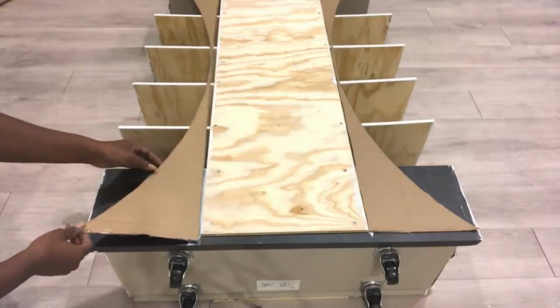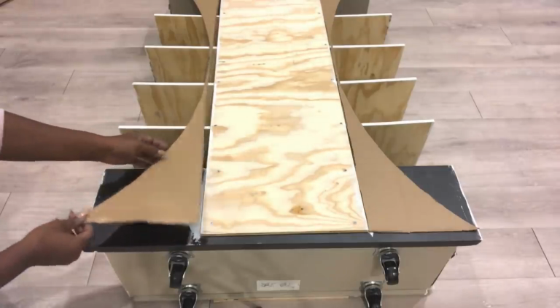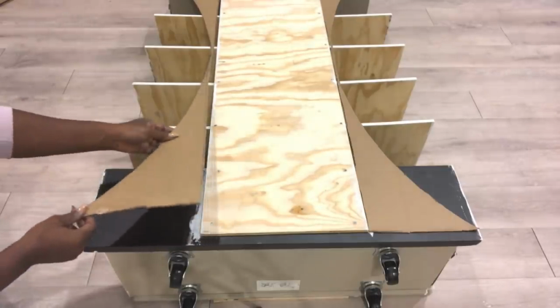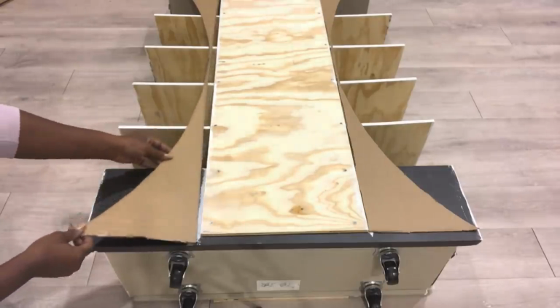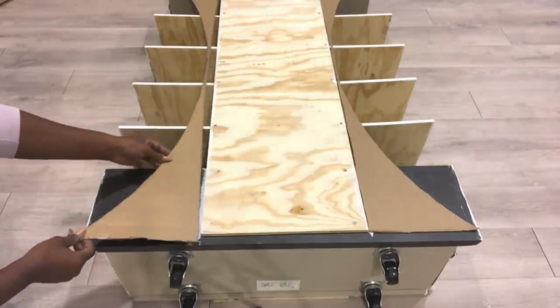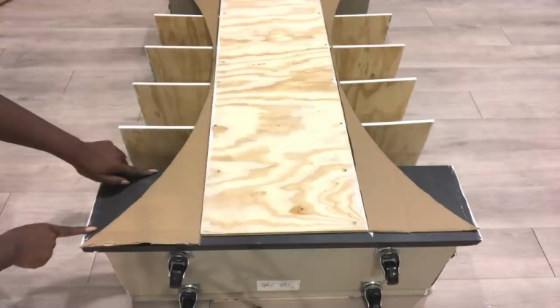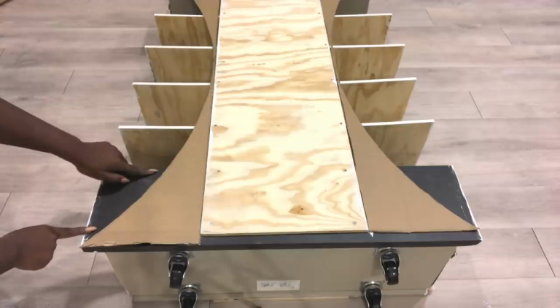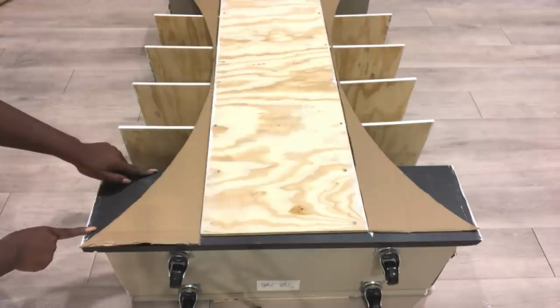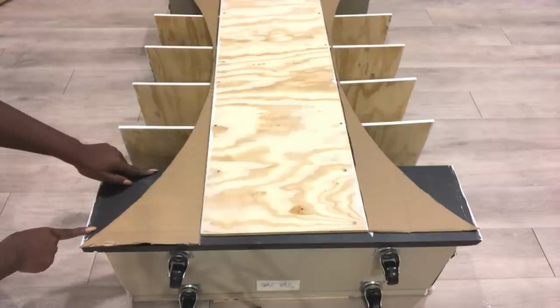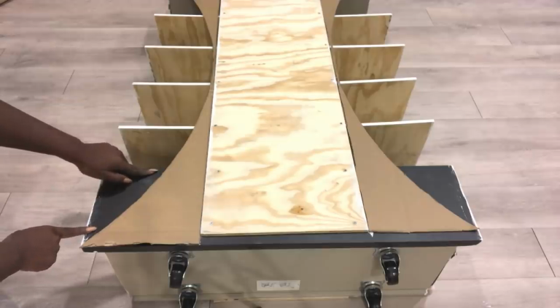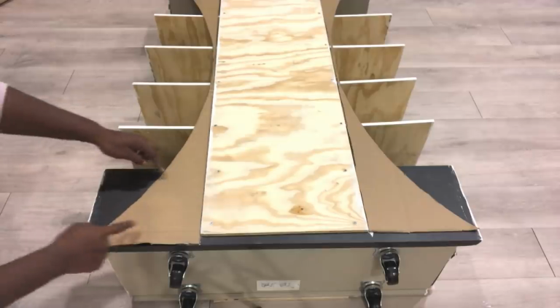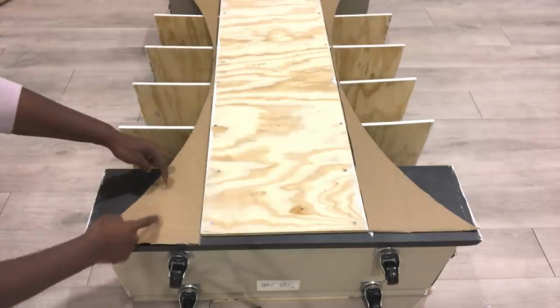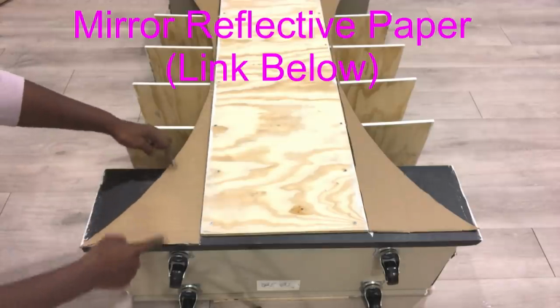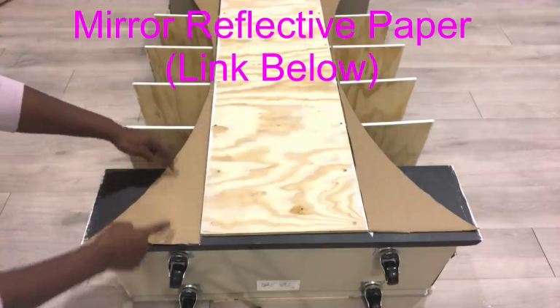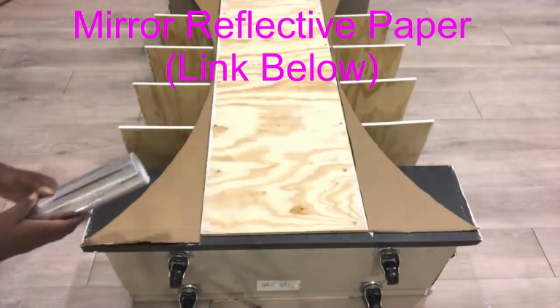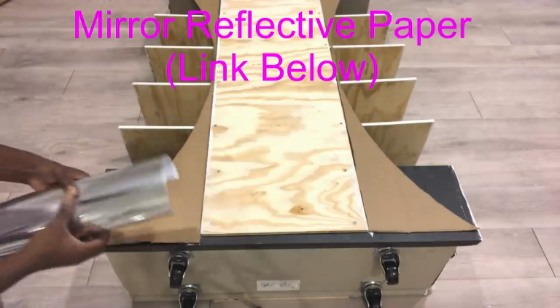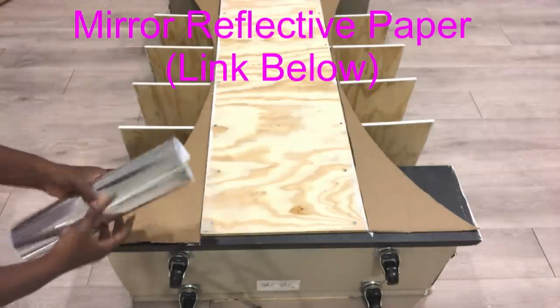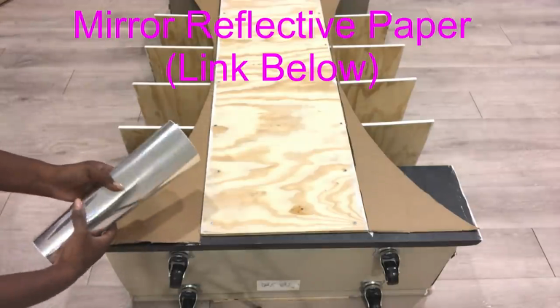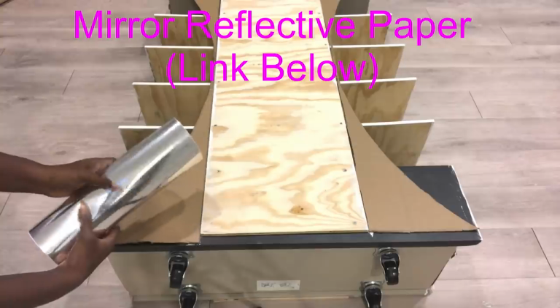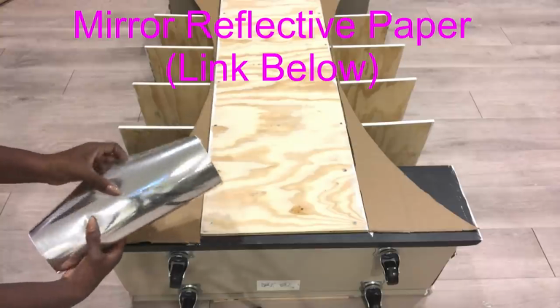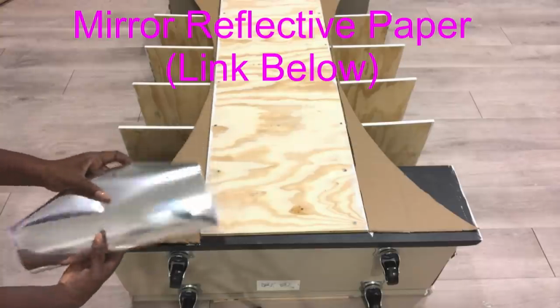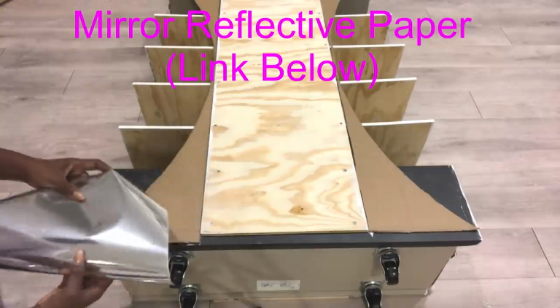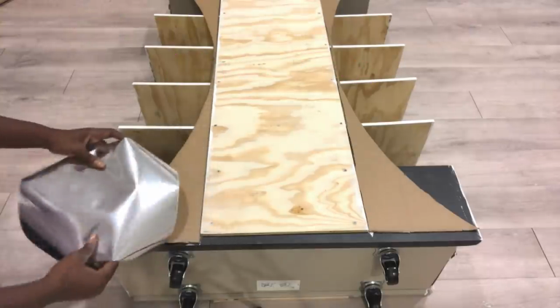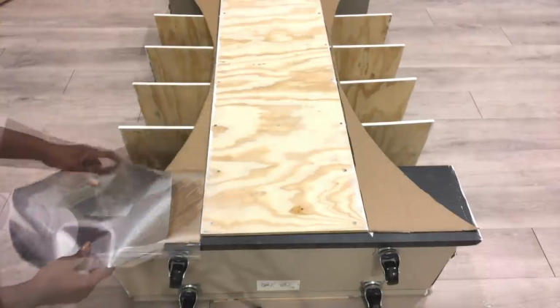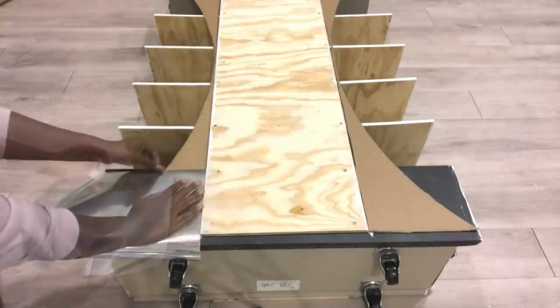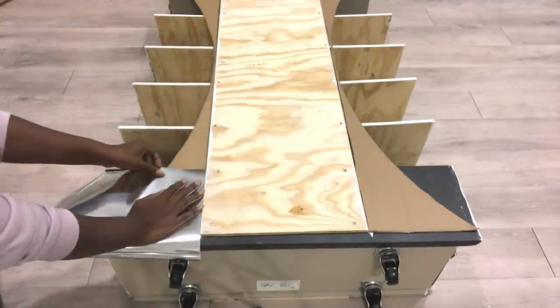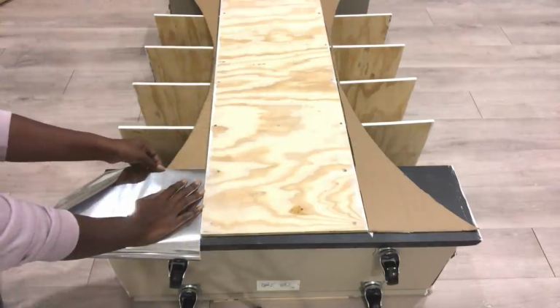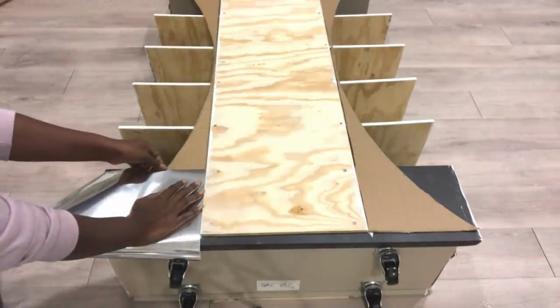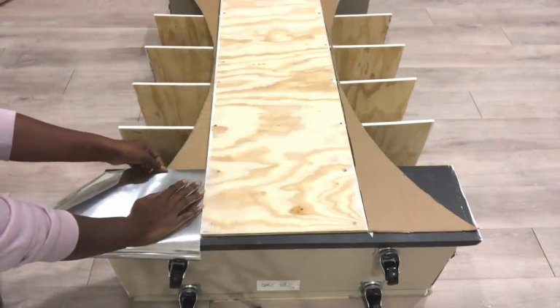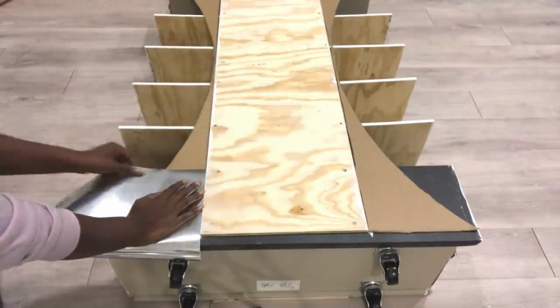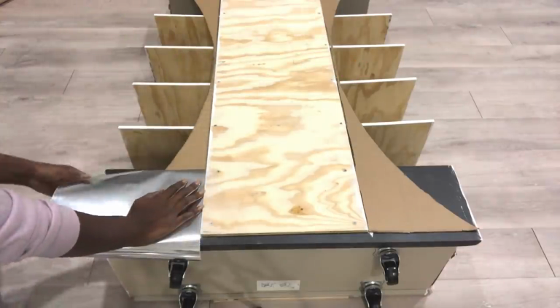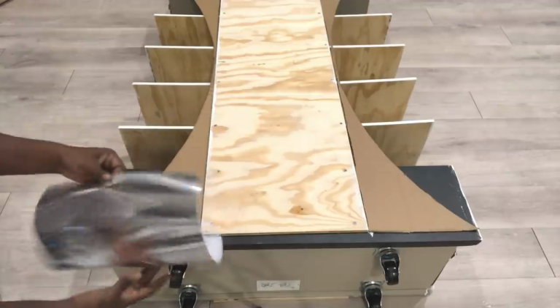This is already big as it is, so I wanted to end here. But this opening on the drawer, I'm going to be covering that up with mirror reflective paper, and the link for this mirror reflective paper will be in the description box below.